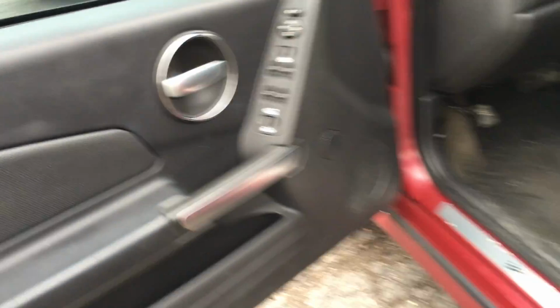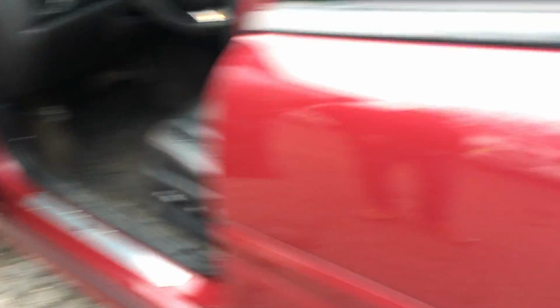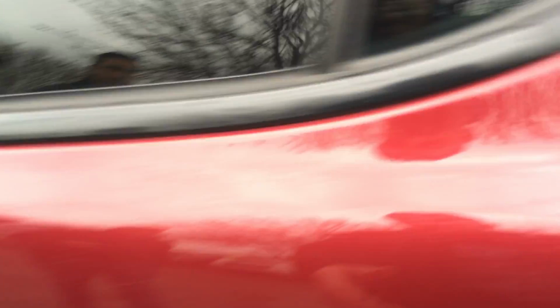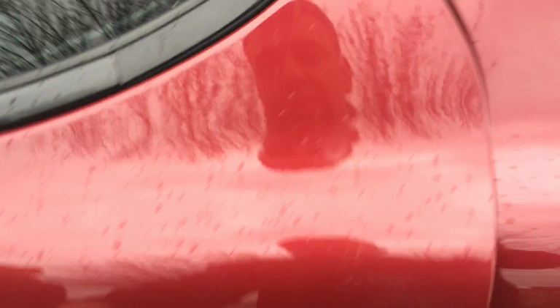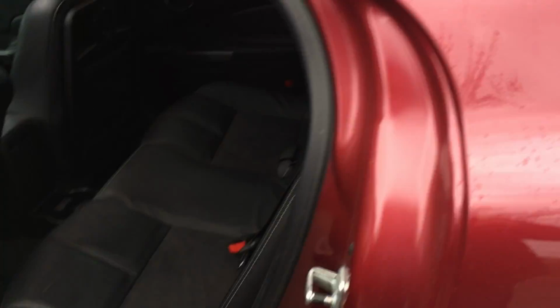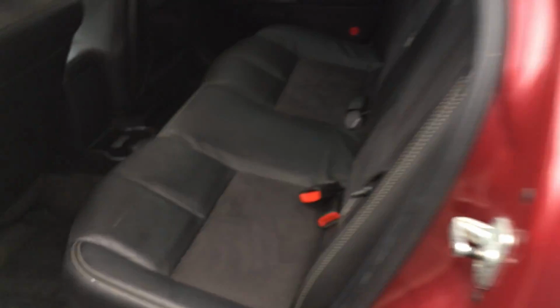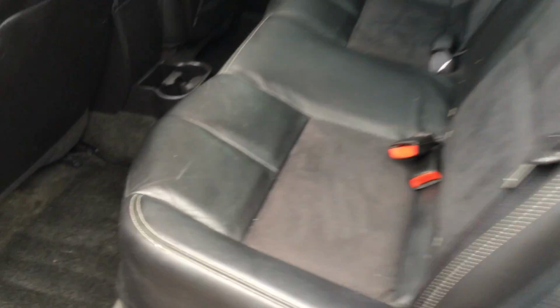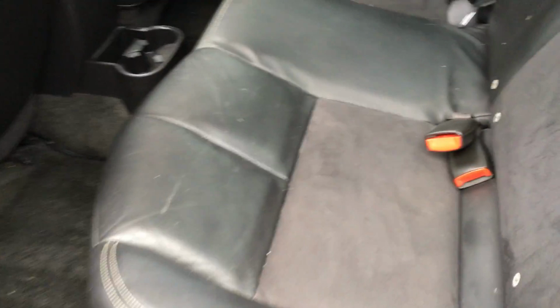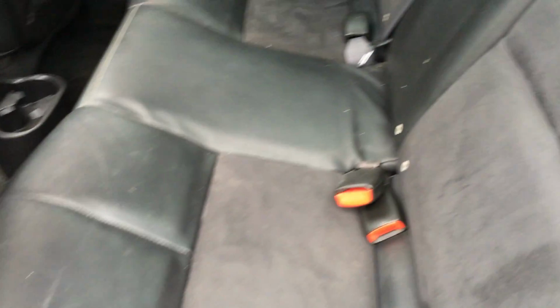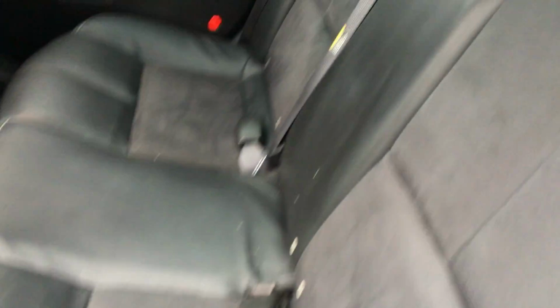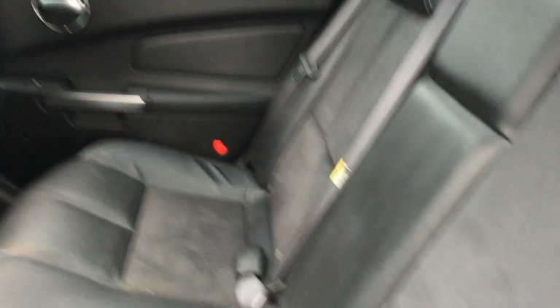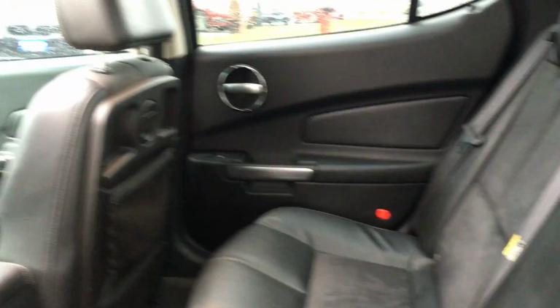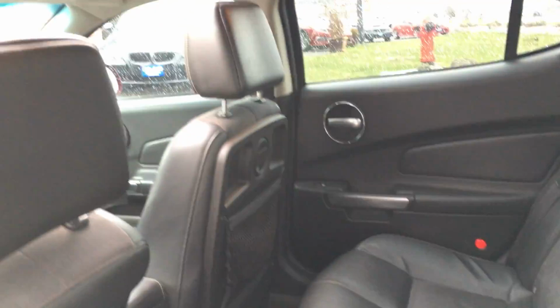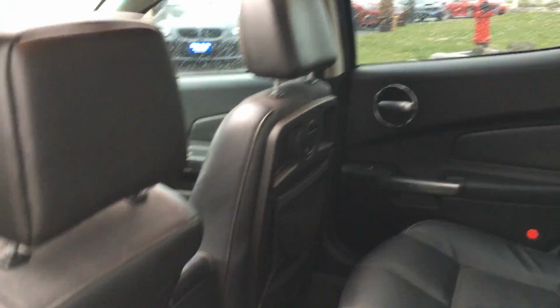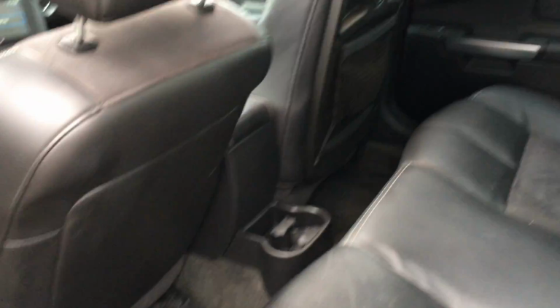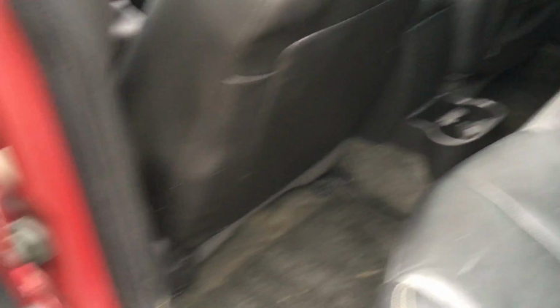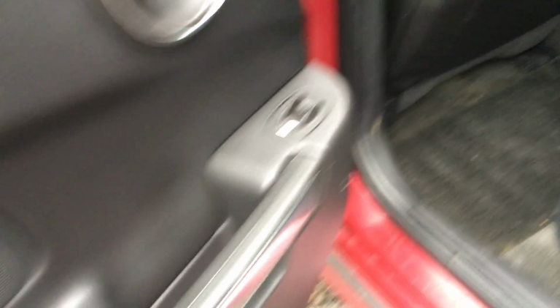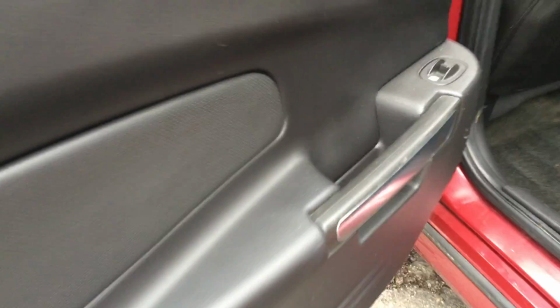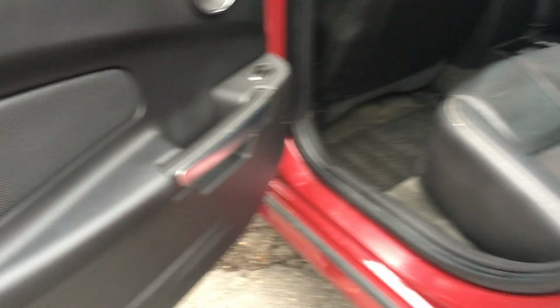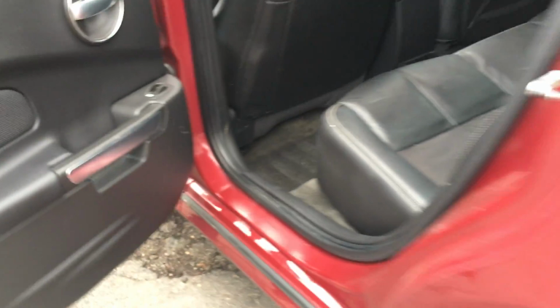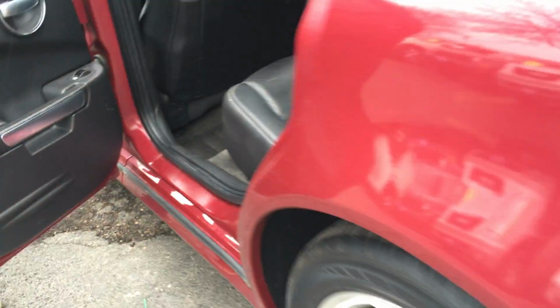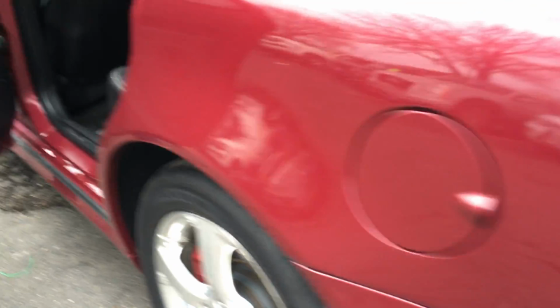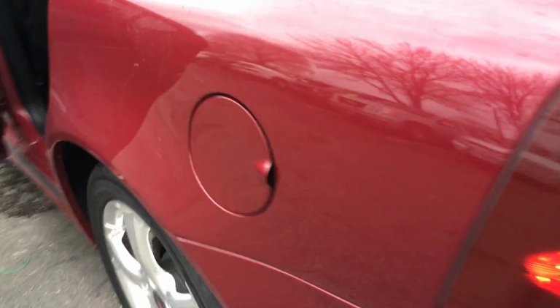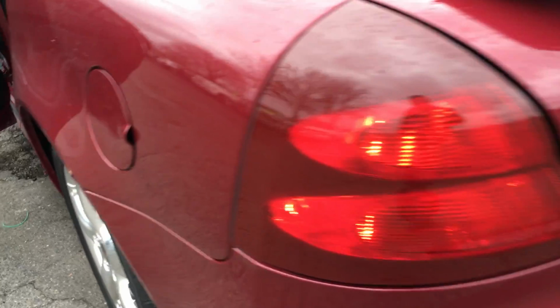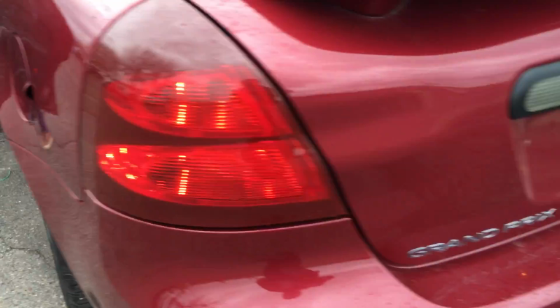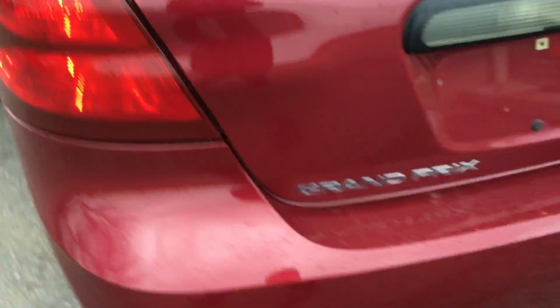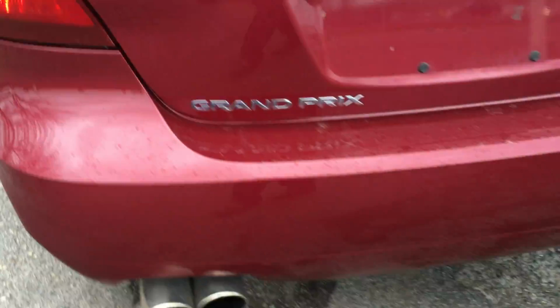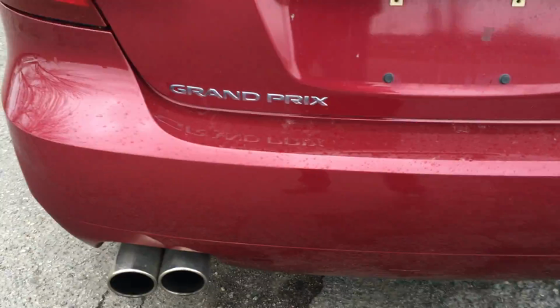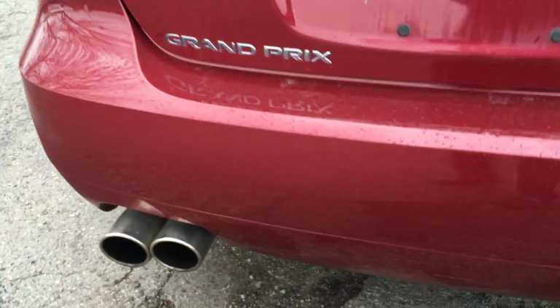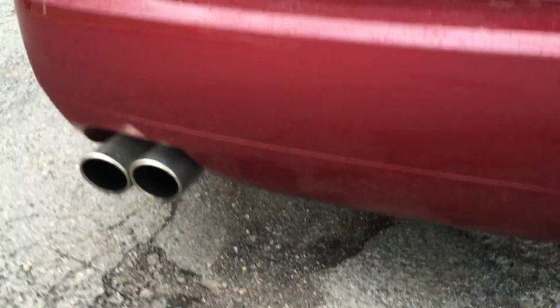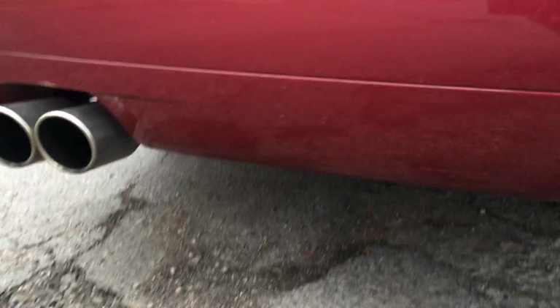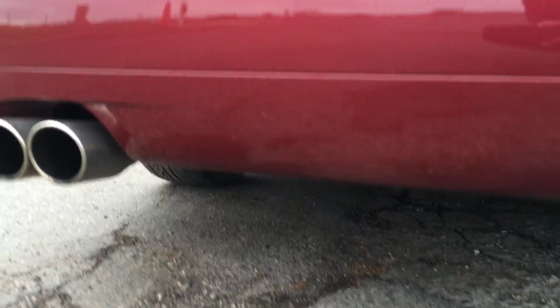We're going to pop the trunk and step on the gas to let you hear the exhaust system. We'll close the sunroof so that we don't get water on your new leather seats. Let's step on the gas and let you hear the exhaust.